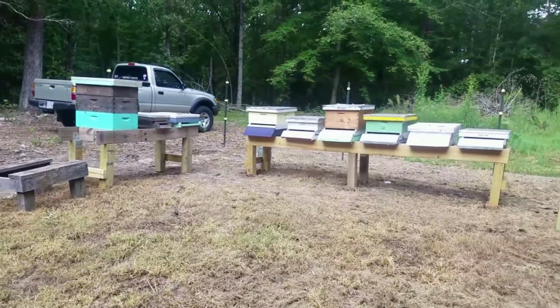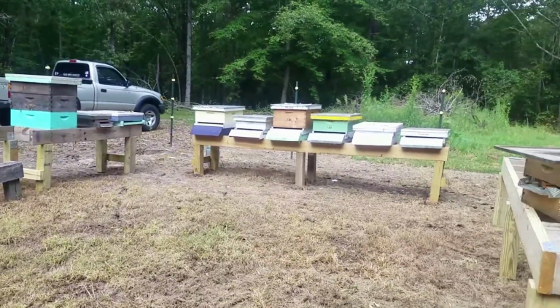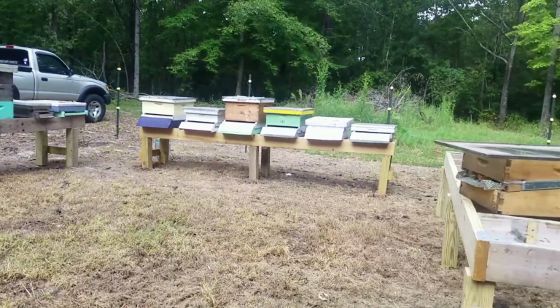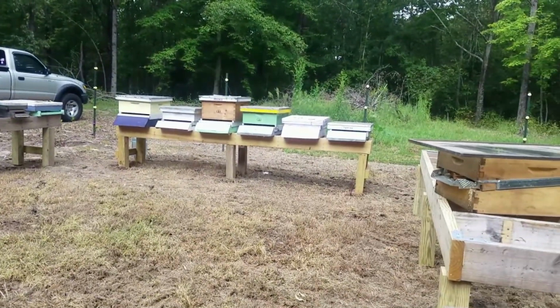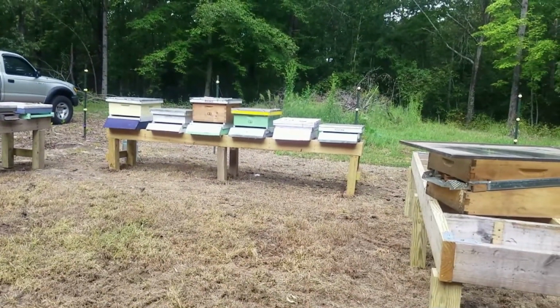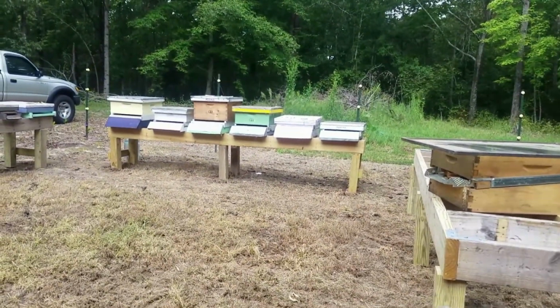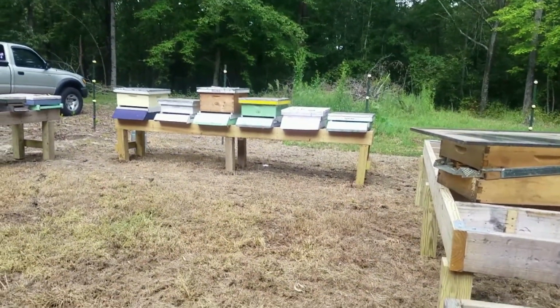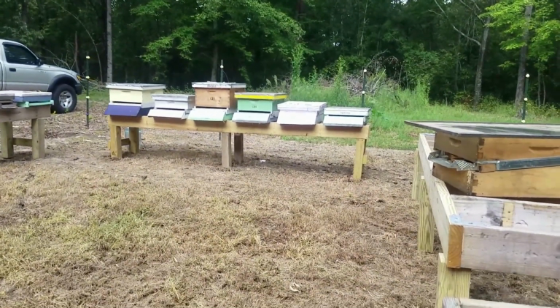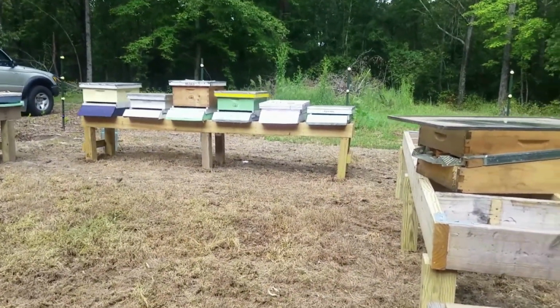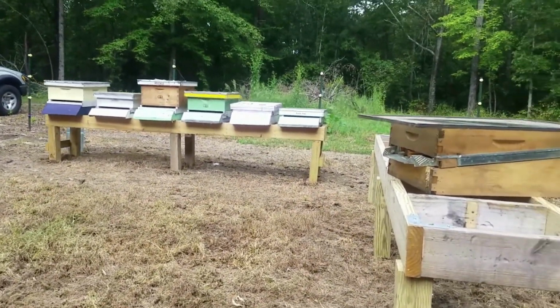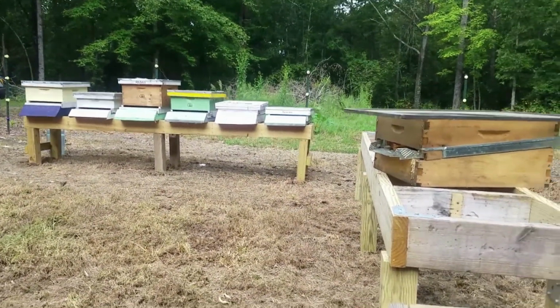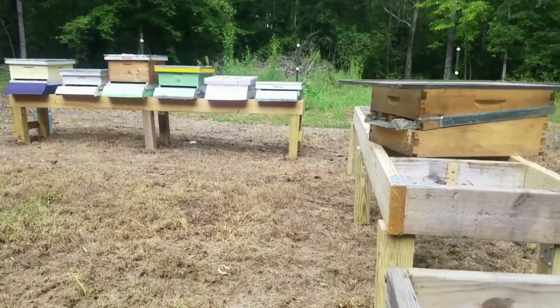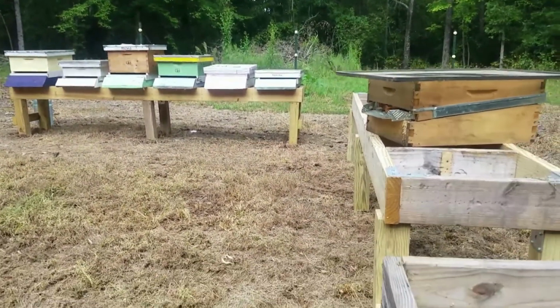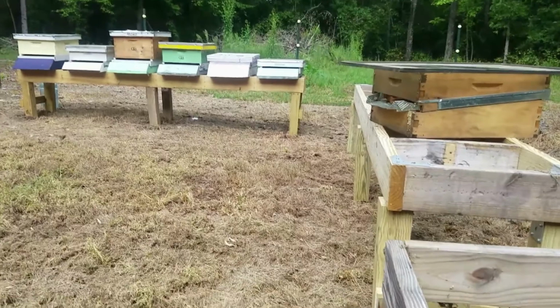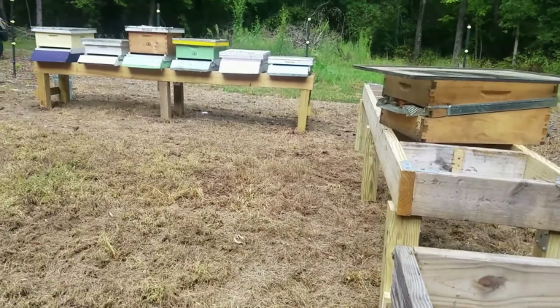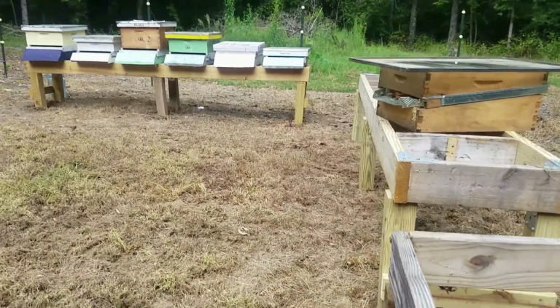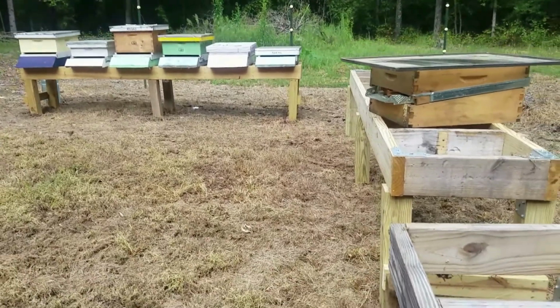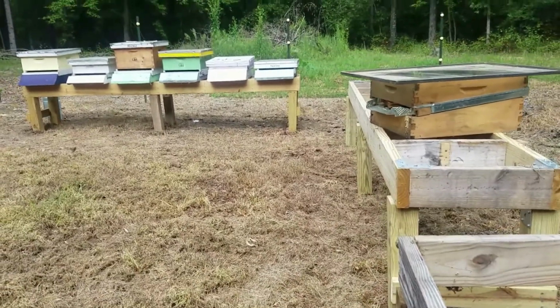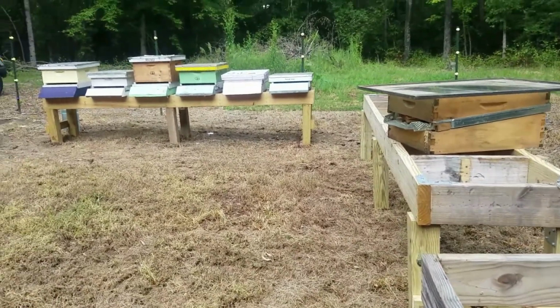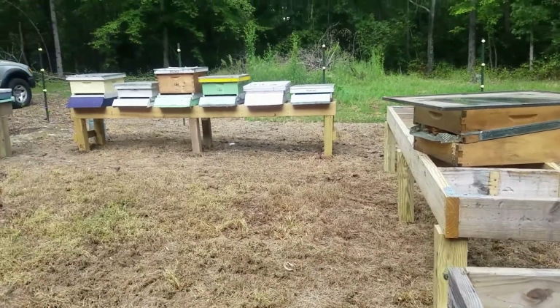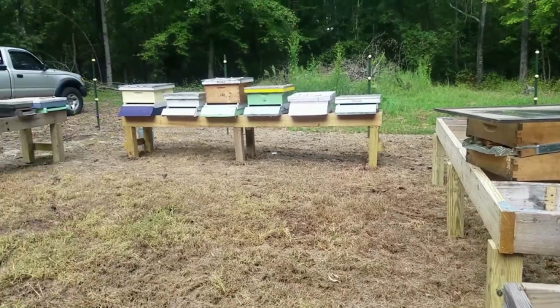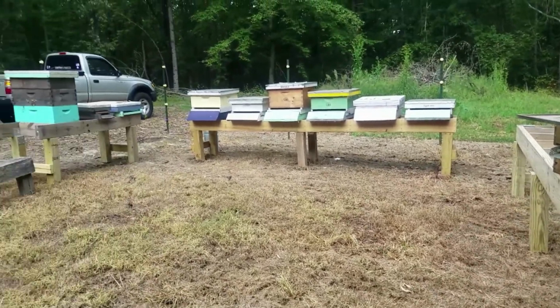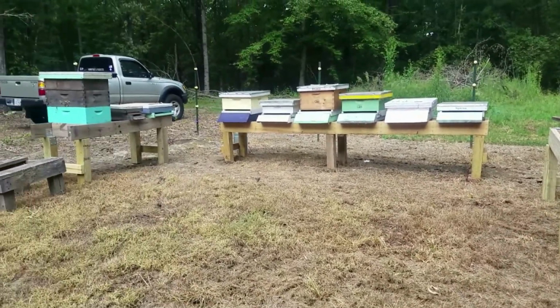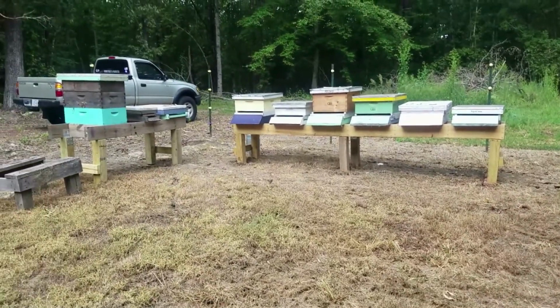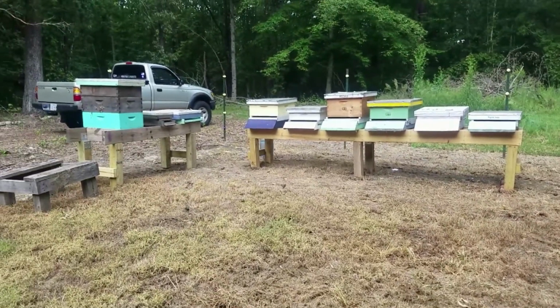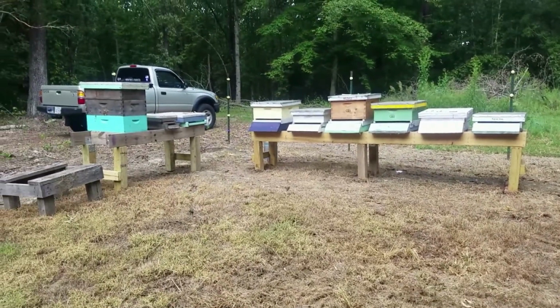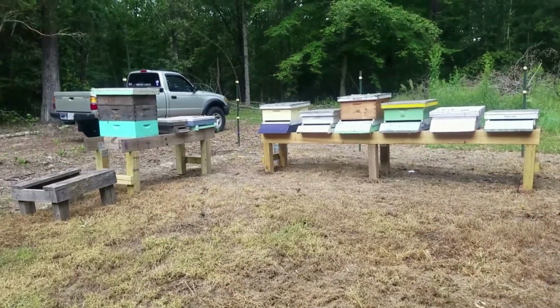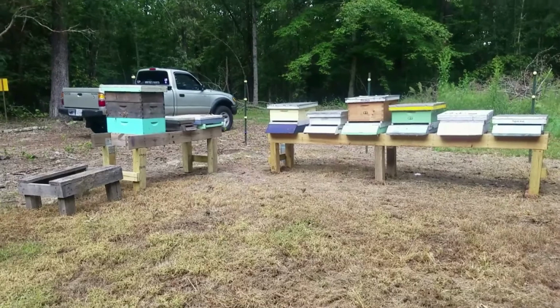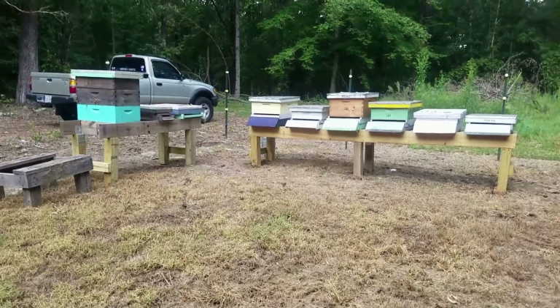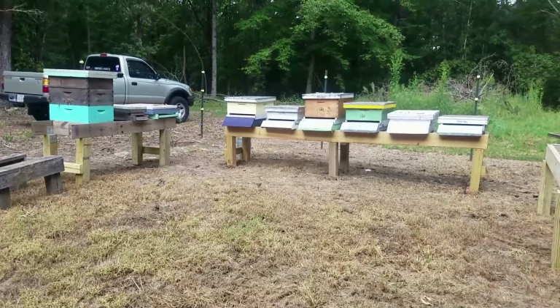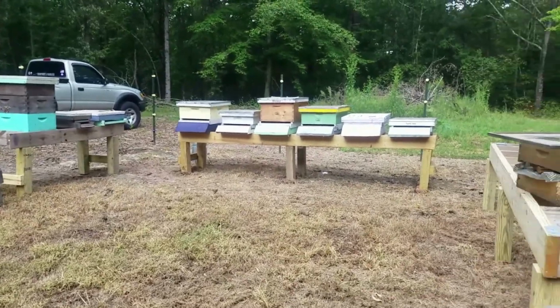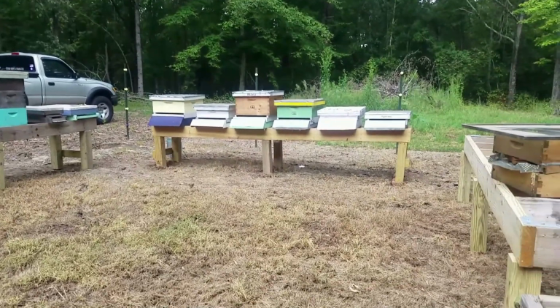As y'all can see, there are no bees in these boxes. This has been the worst year ever. I started out with 34 hives — I think I'm down to 20 or 21. All these boxes are empty.